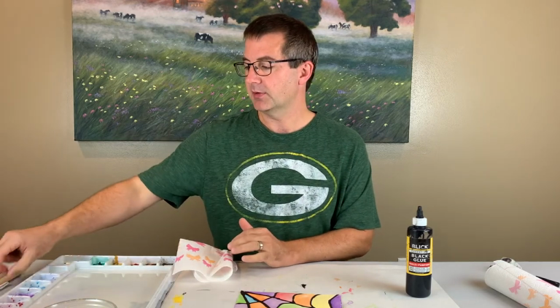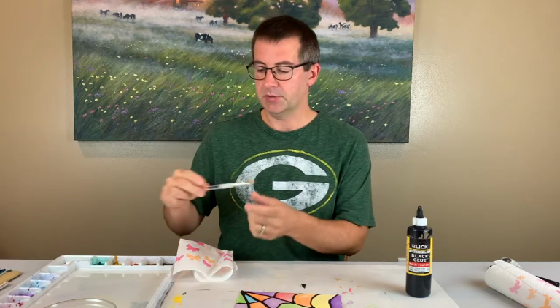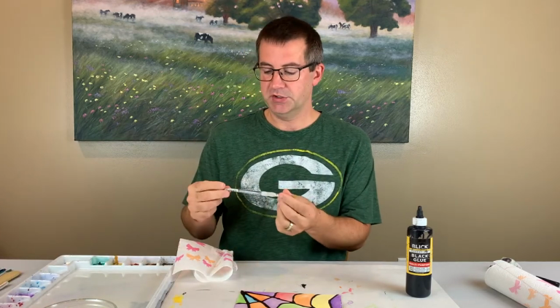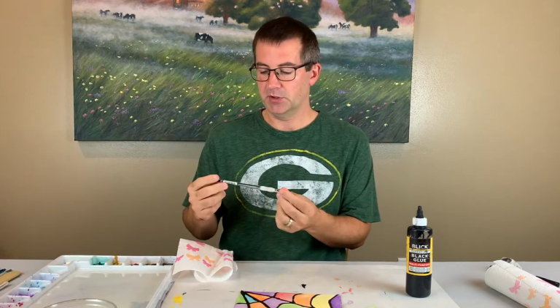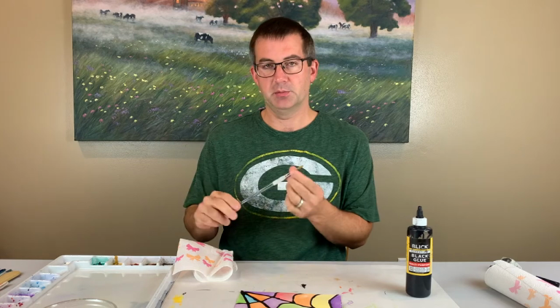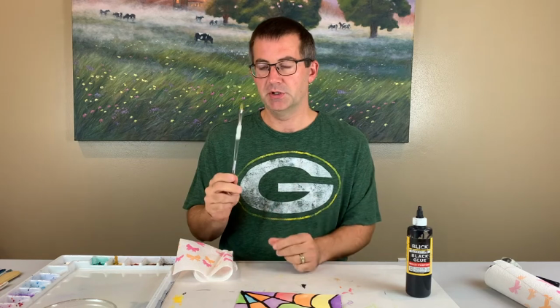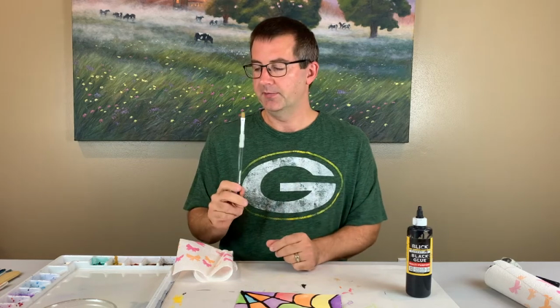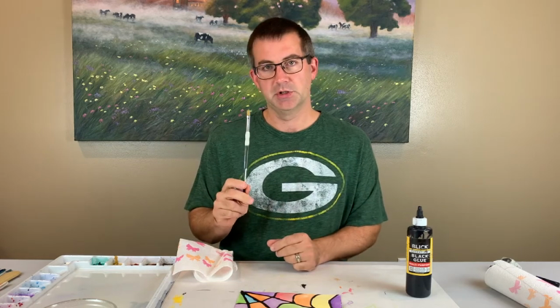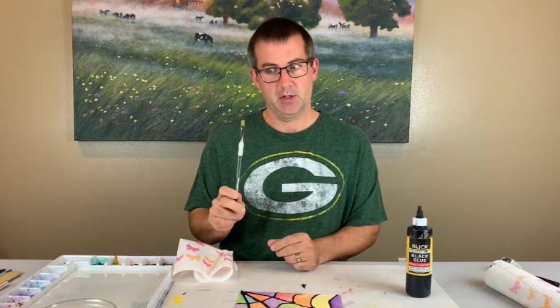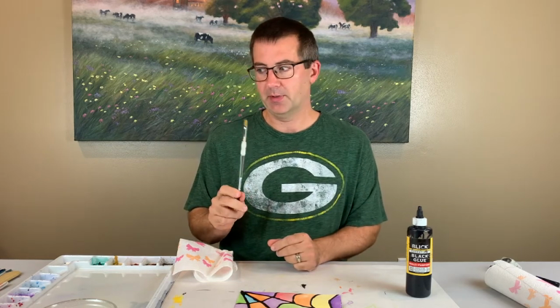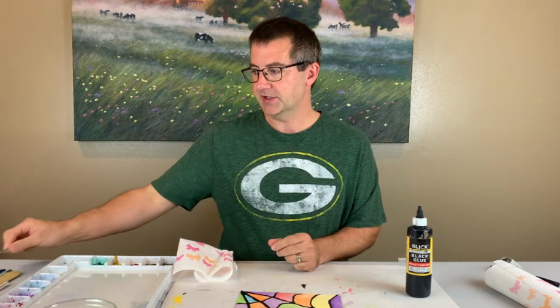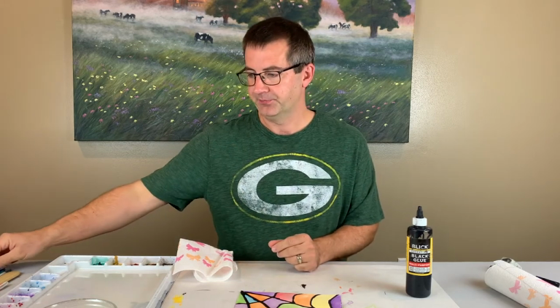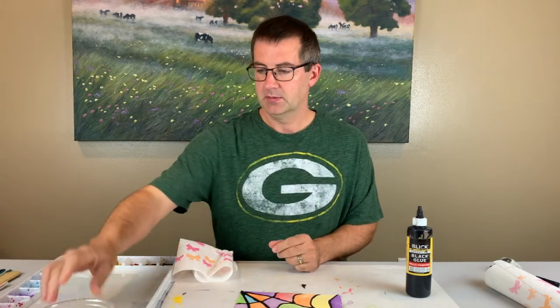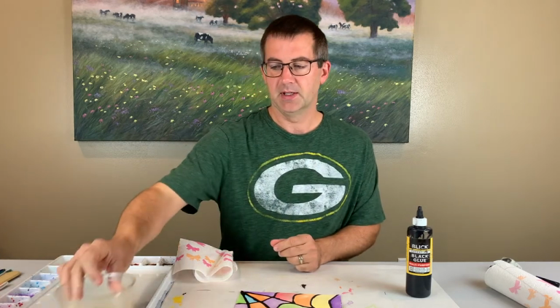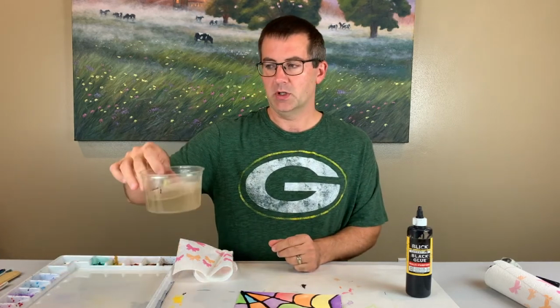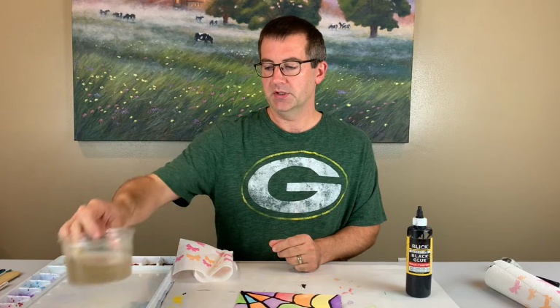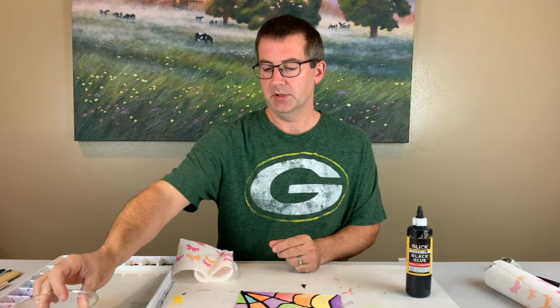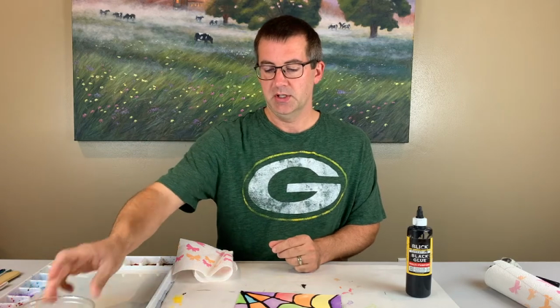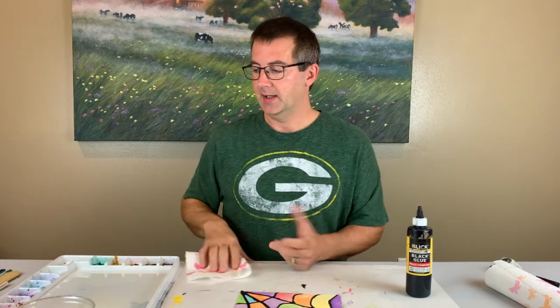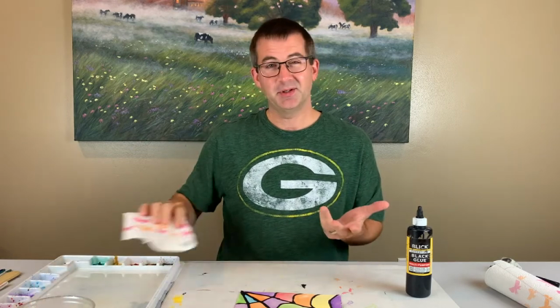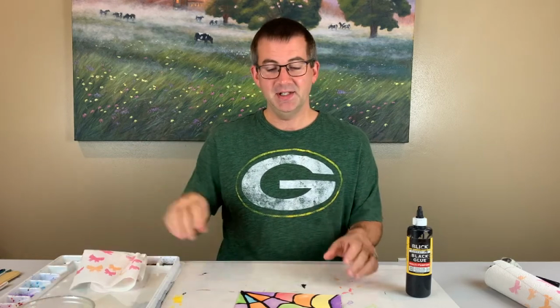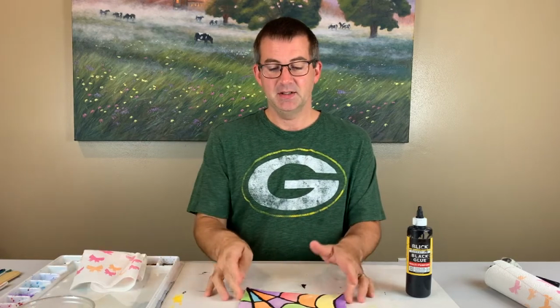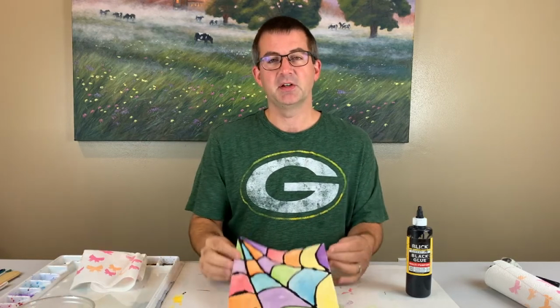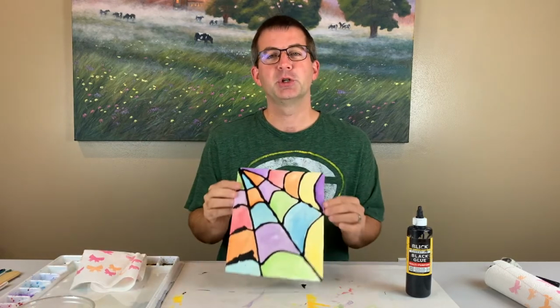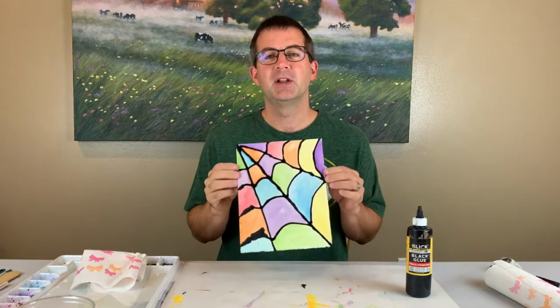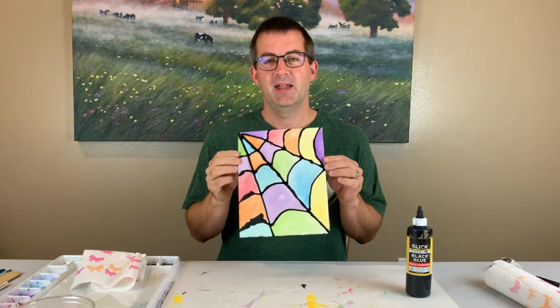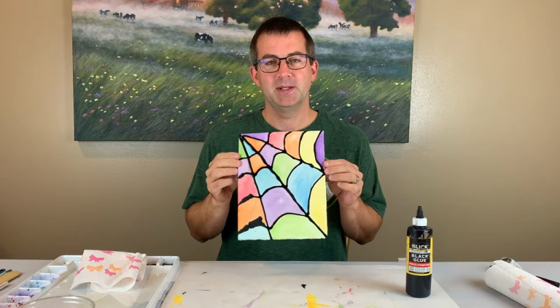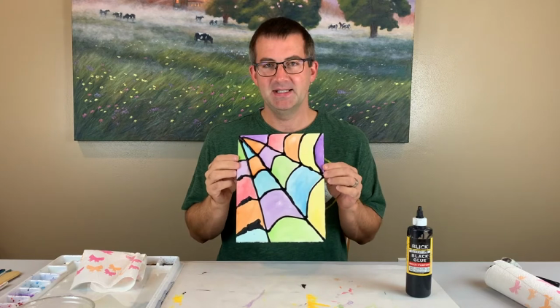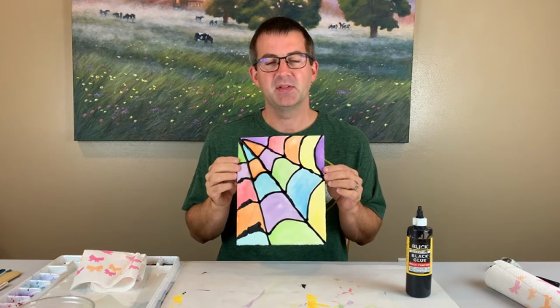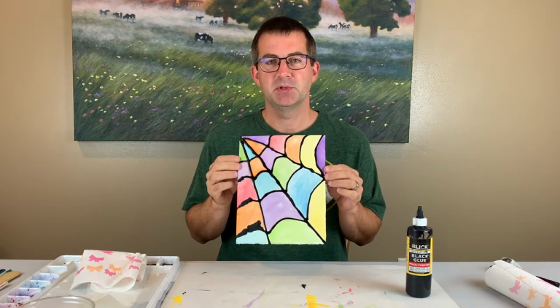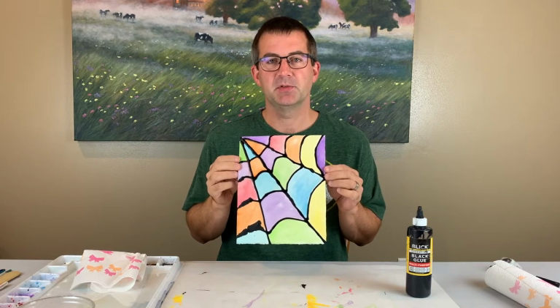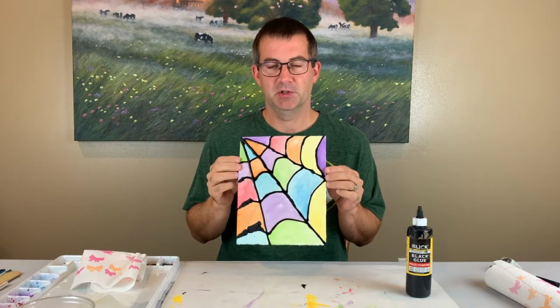I have a variety of brushes — the royal softer brushes and the filberts are one of my favorites. I have some water to clean my brush and that's about all you need. This is a really cool Halloween painting to make that's super simple for younger learners.